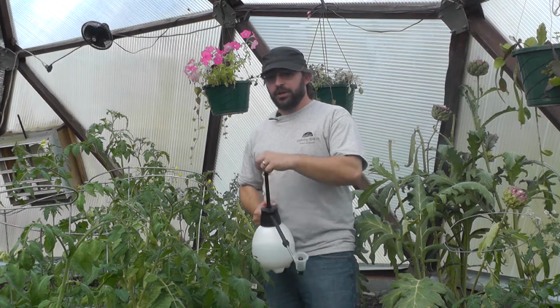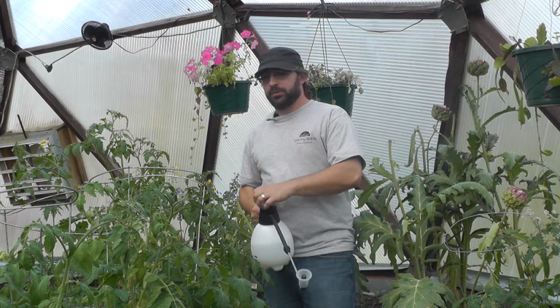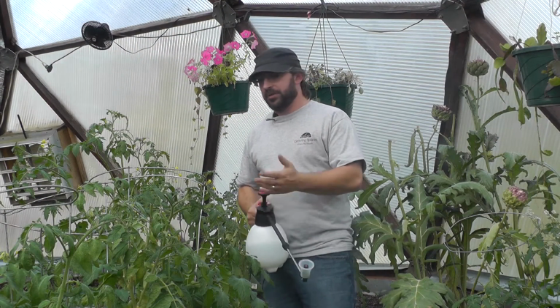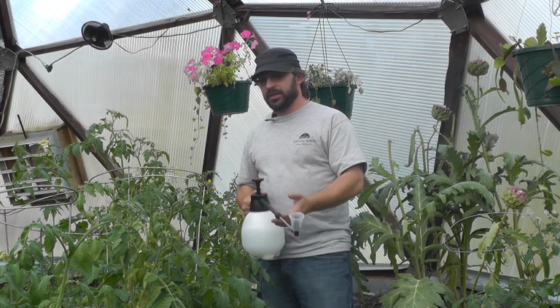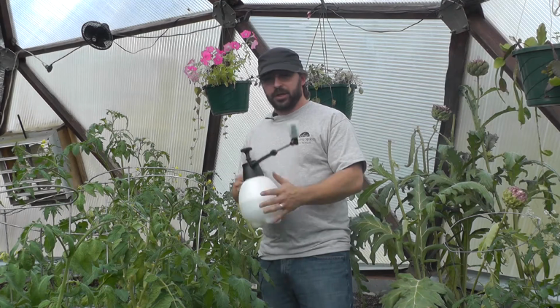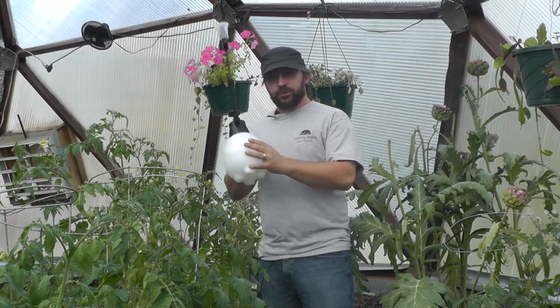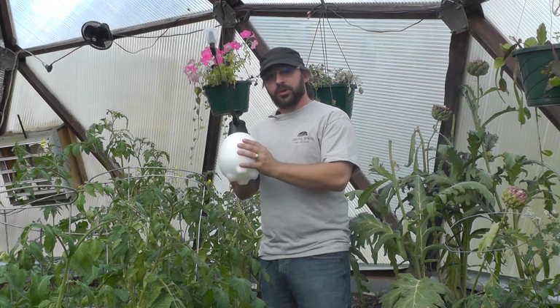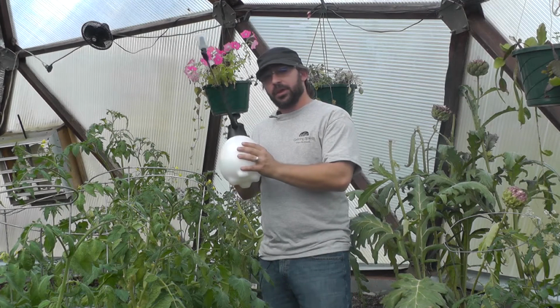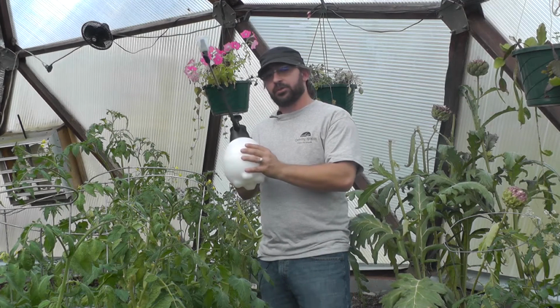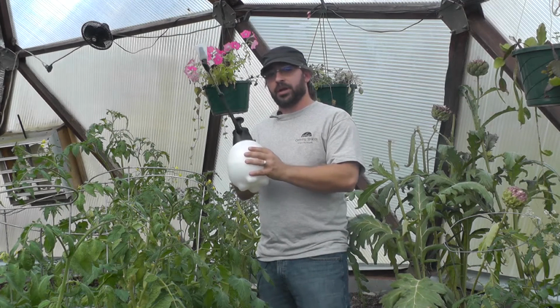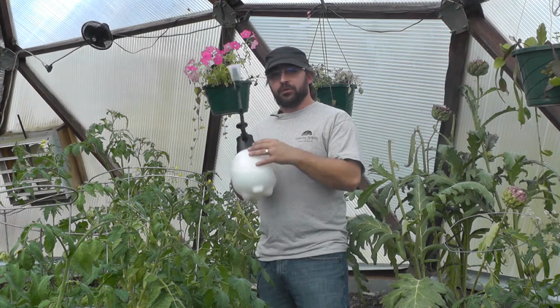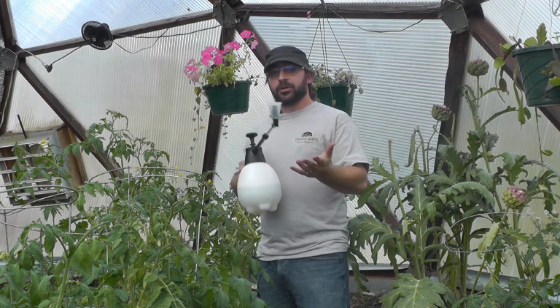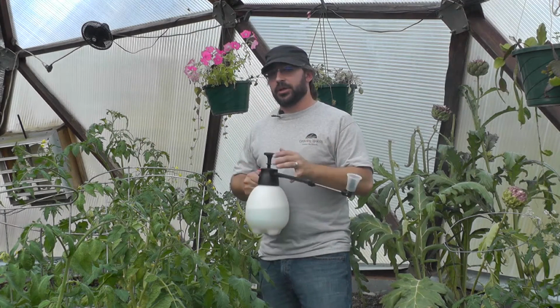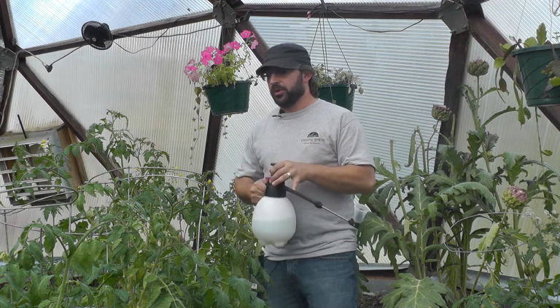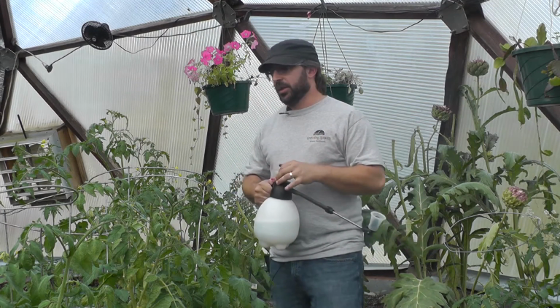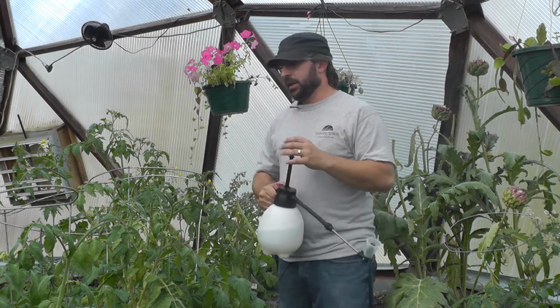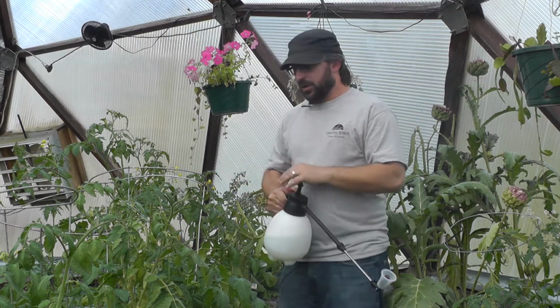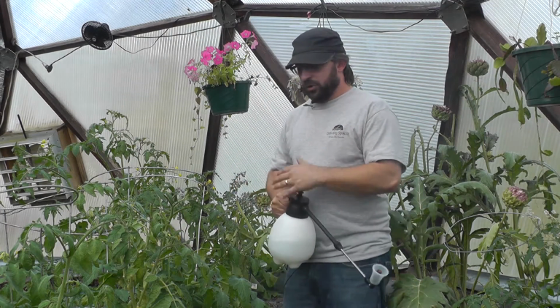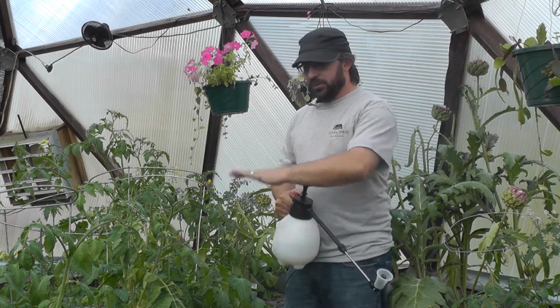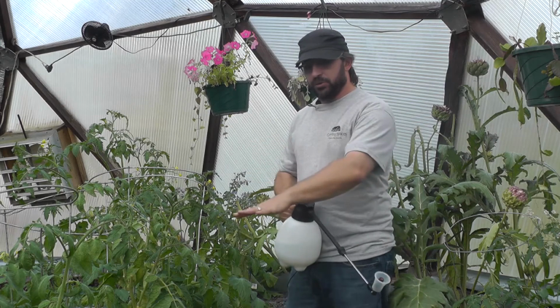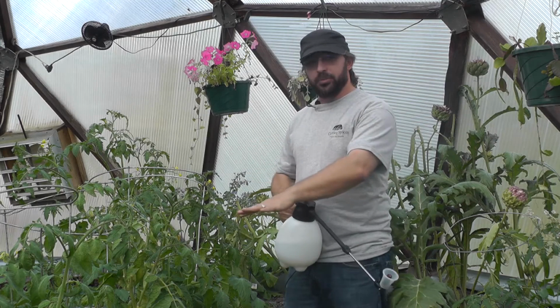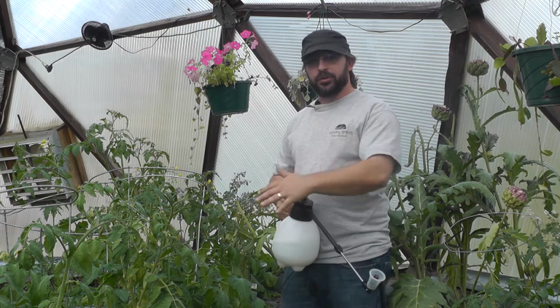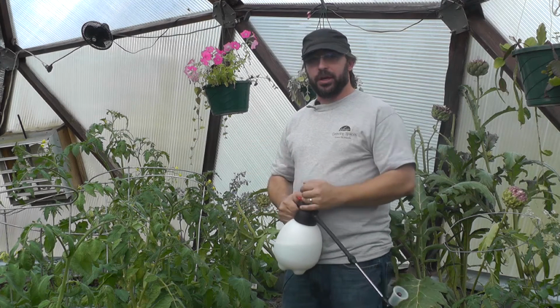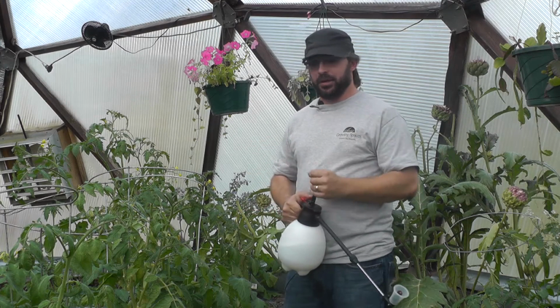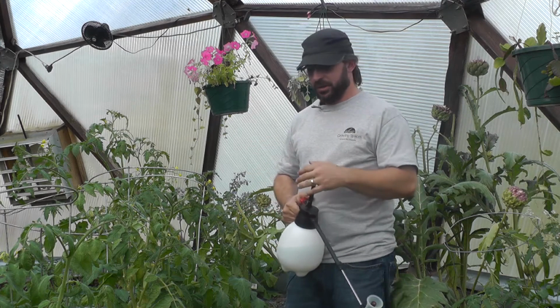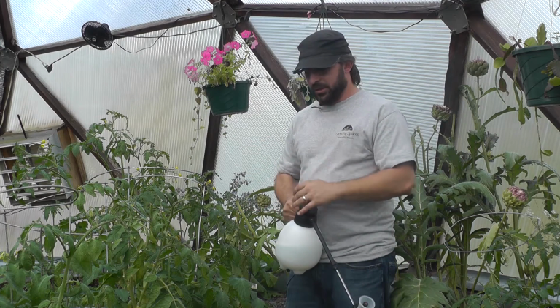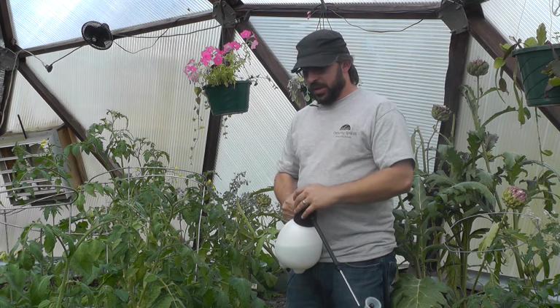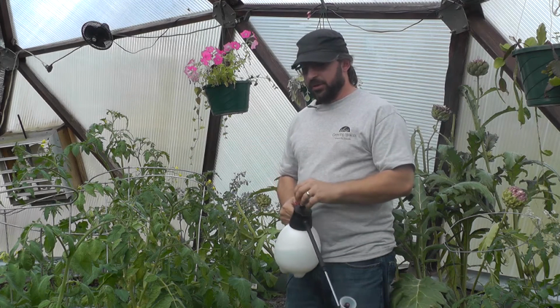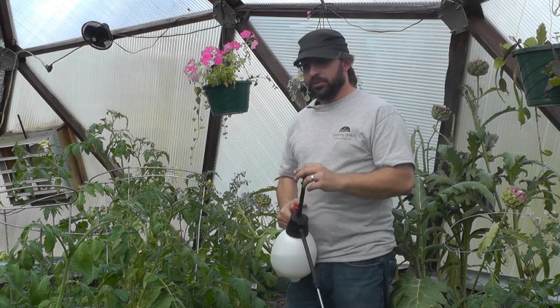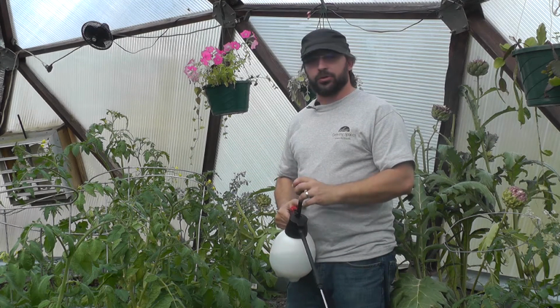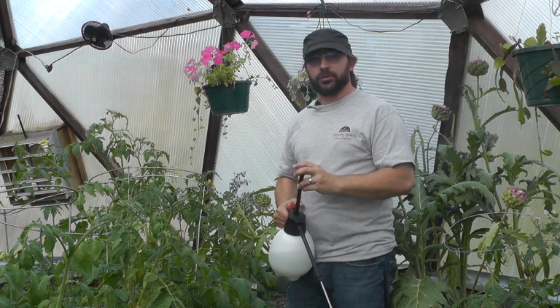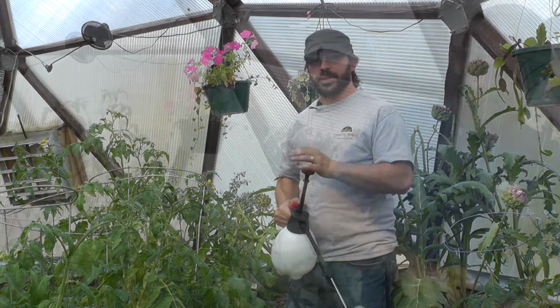Good preventative maintenance is doing something like this spray regularly, about once a week, and also keeping your soil moist and having the appropriate nutrients for your plants.